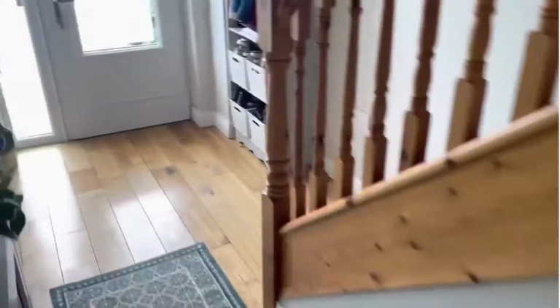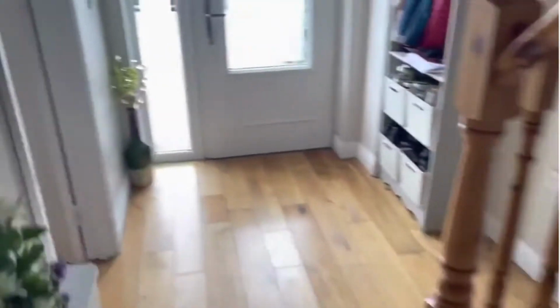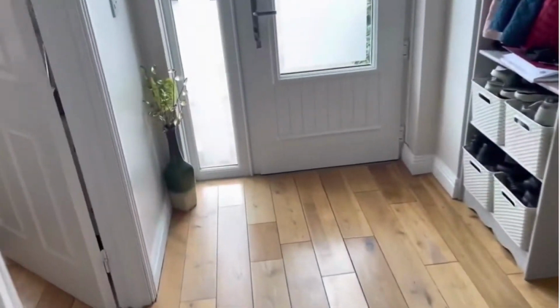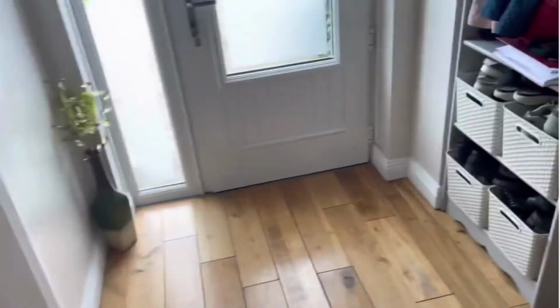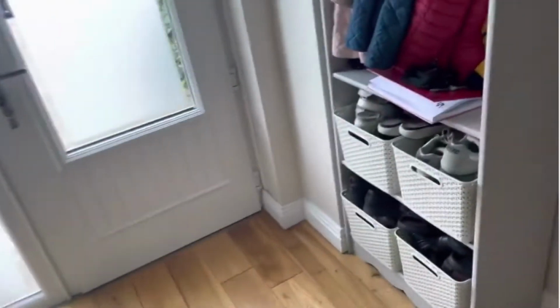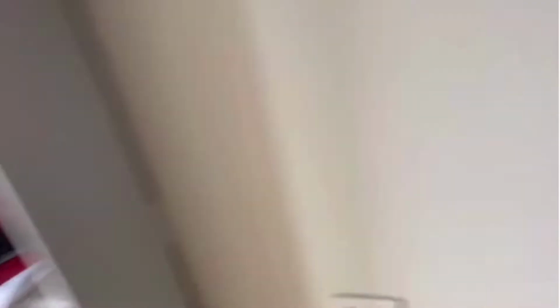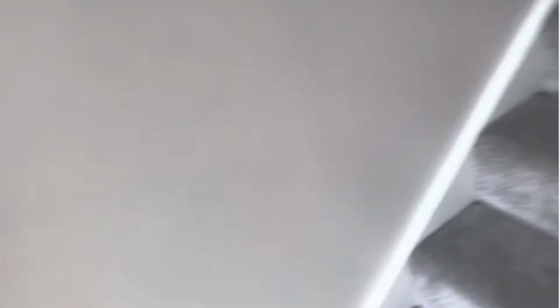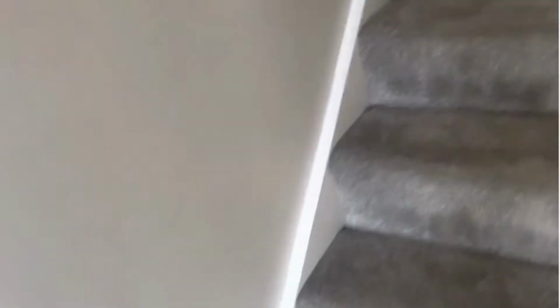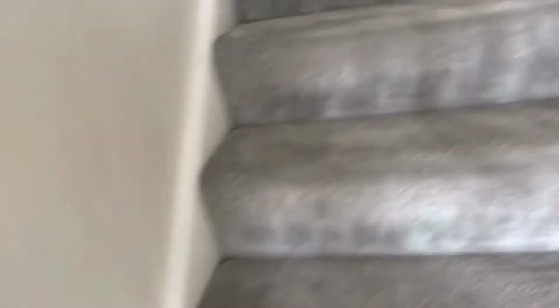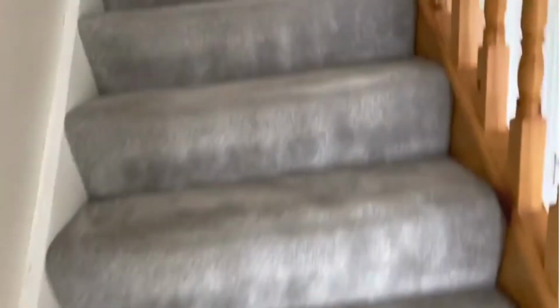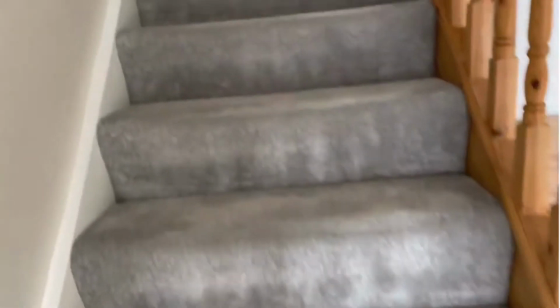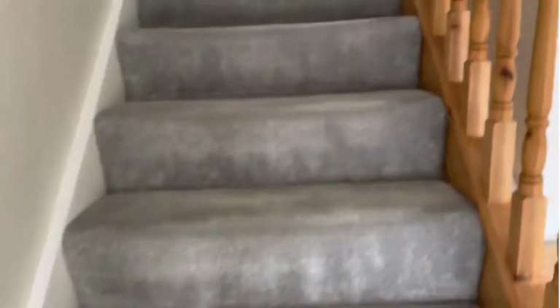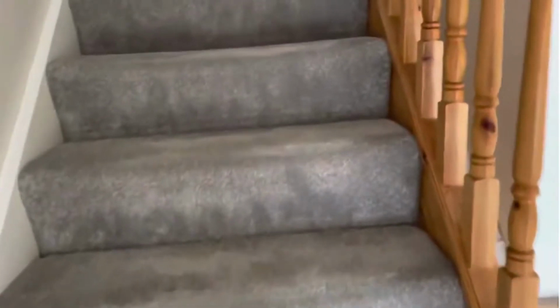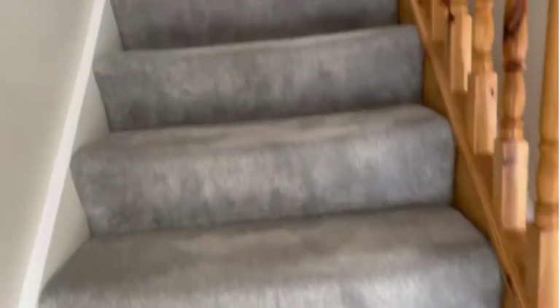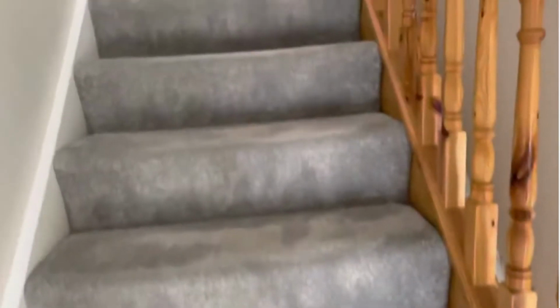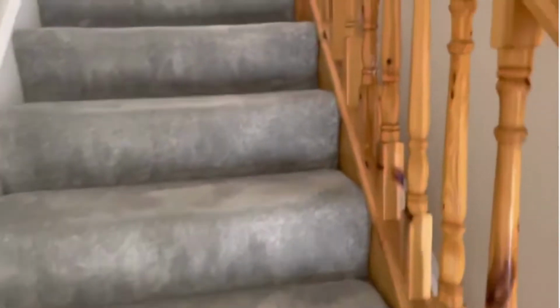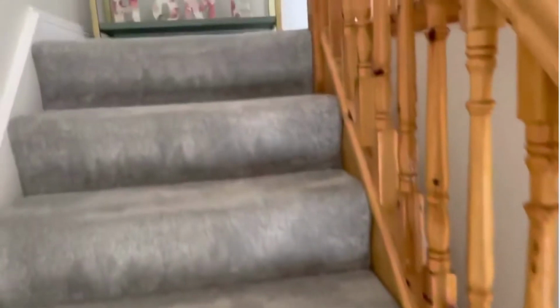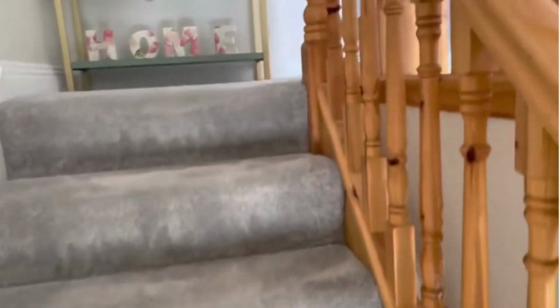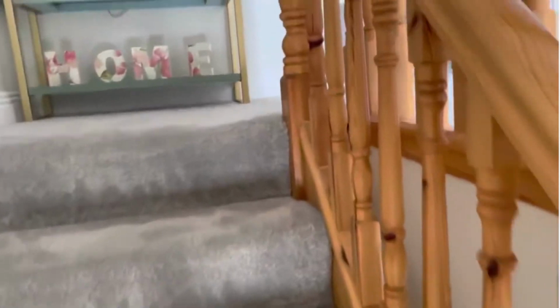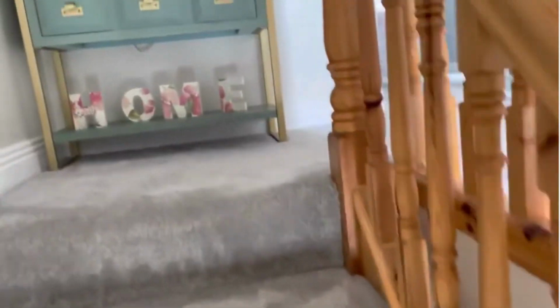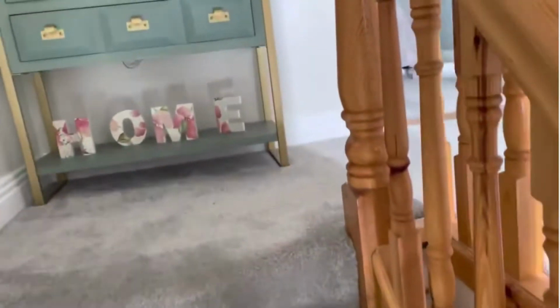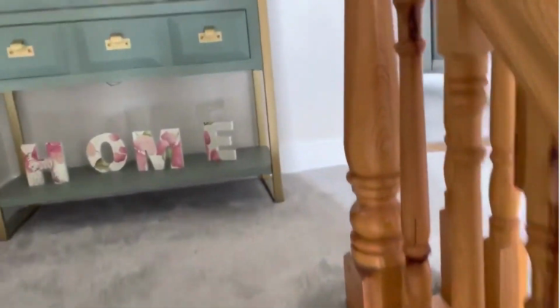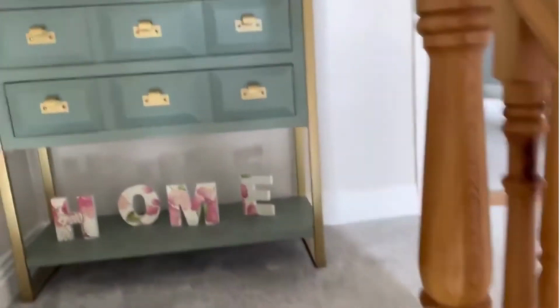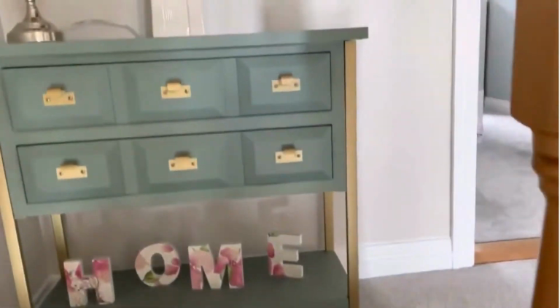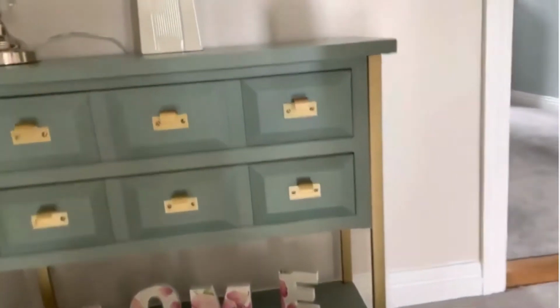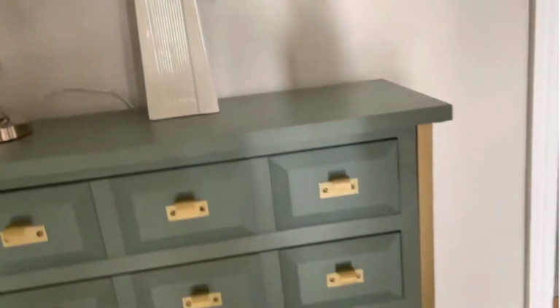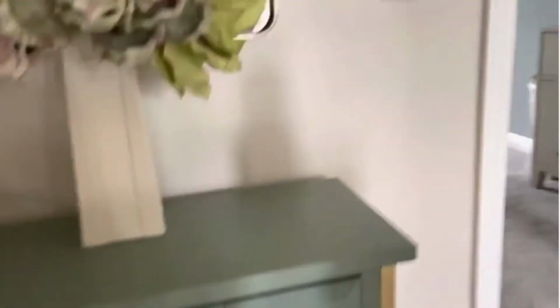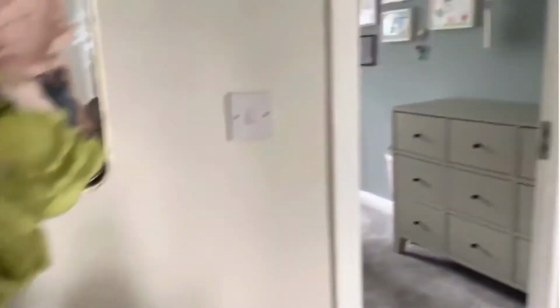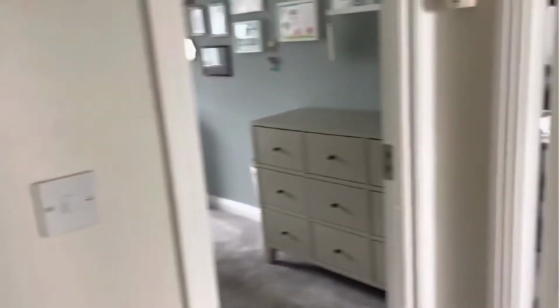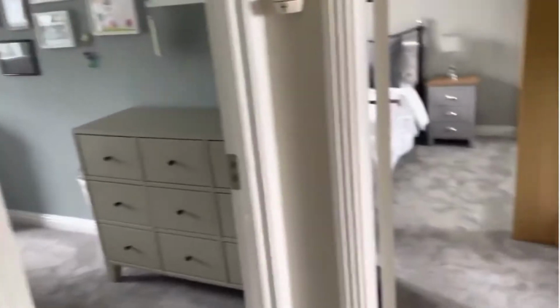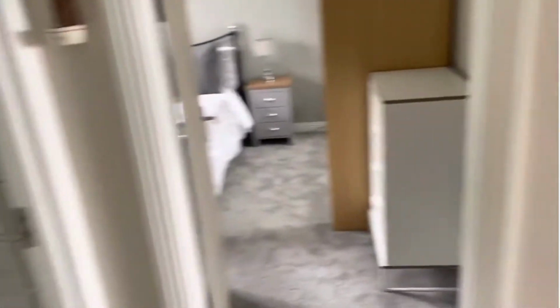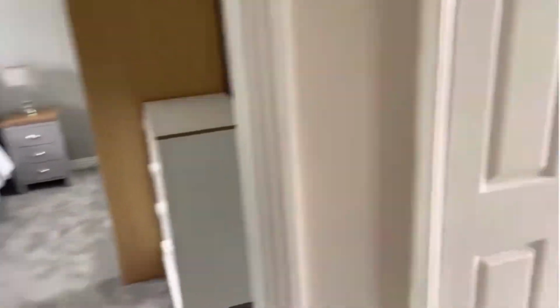Upstairs we have three good-sized double bedrooms. Carpeted throughout — stairs, landing and bedrooms — again that was all done in the very recent years.